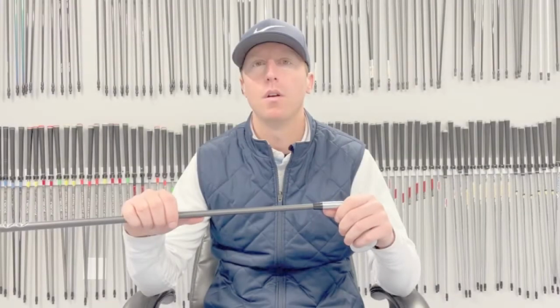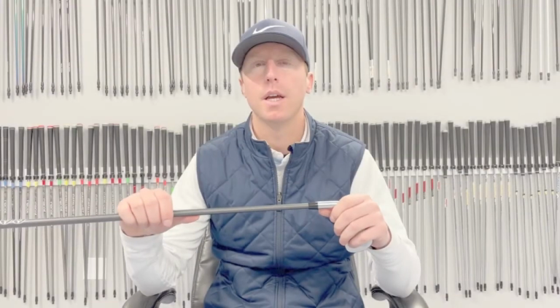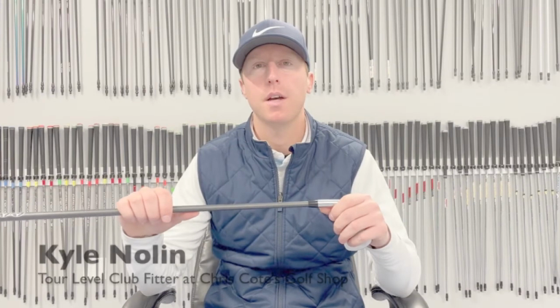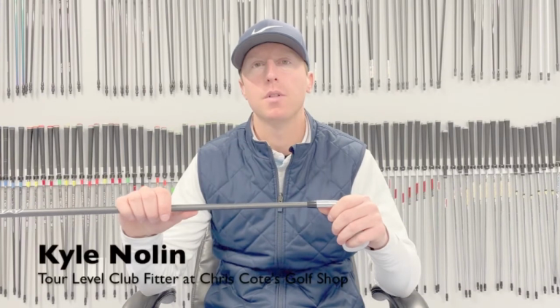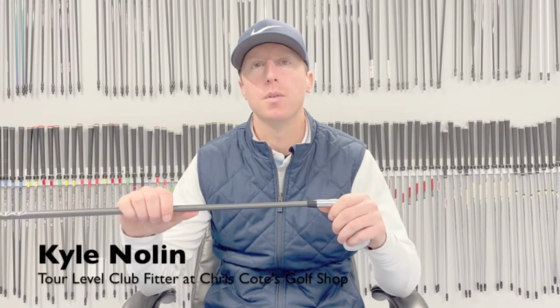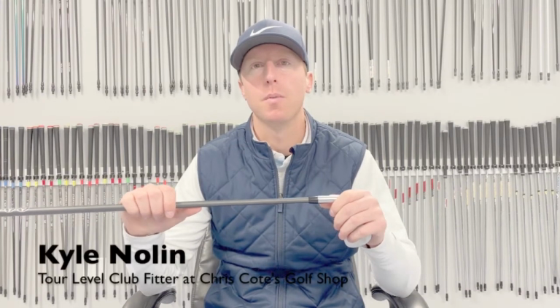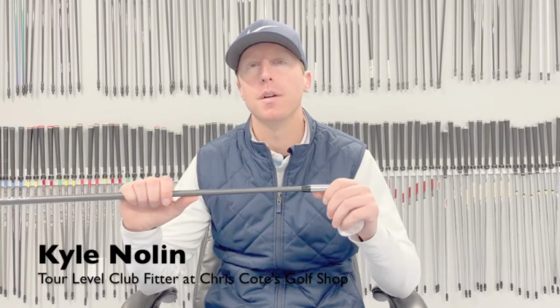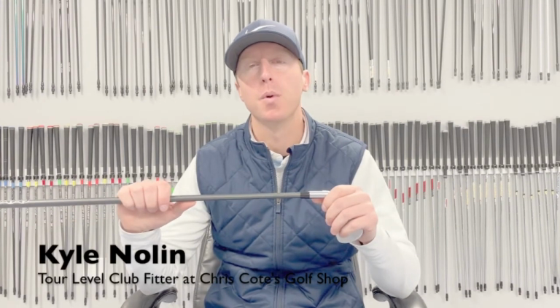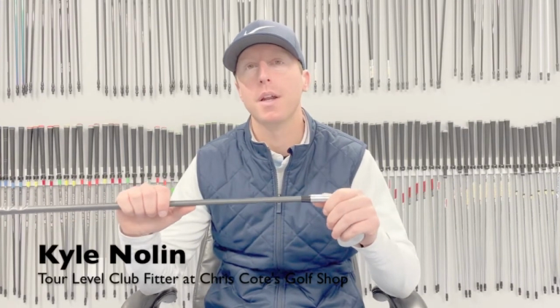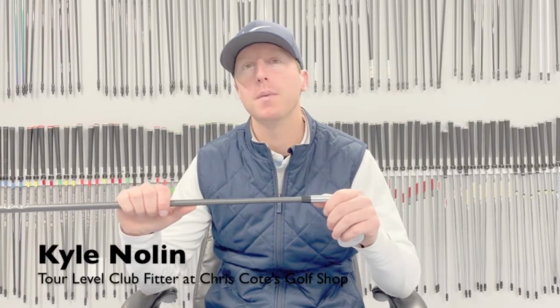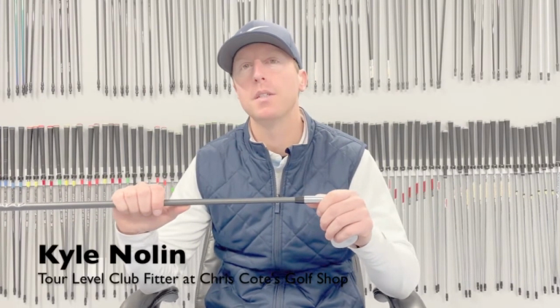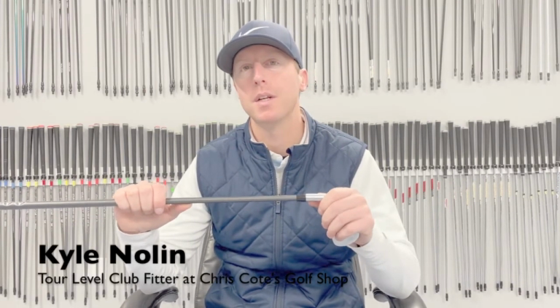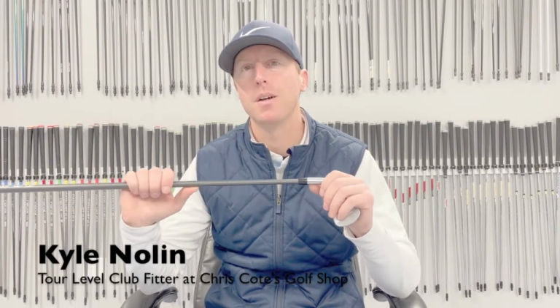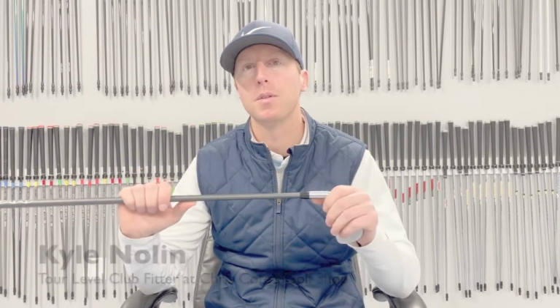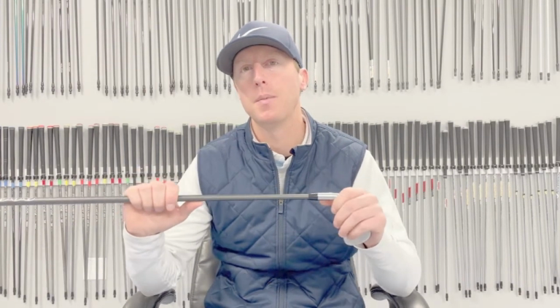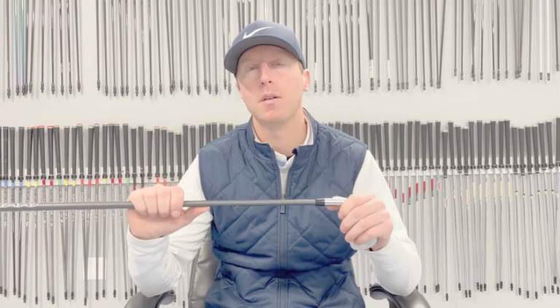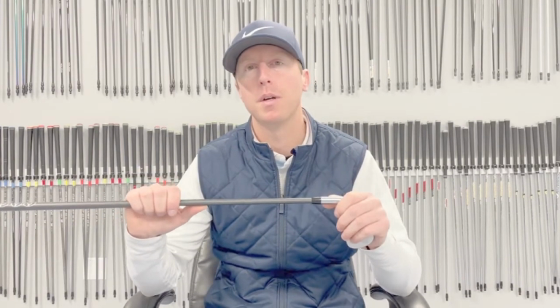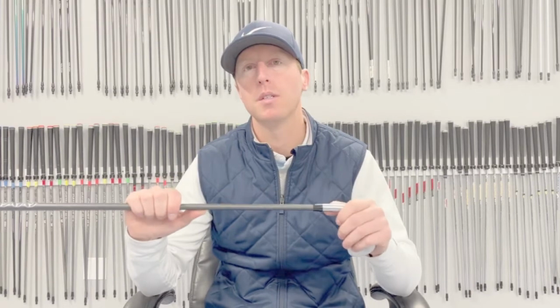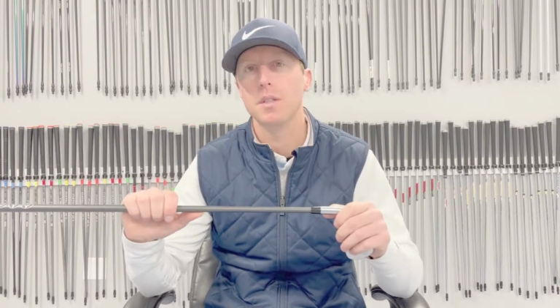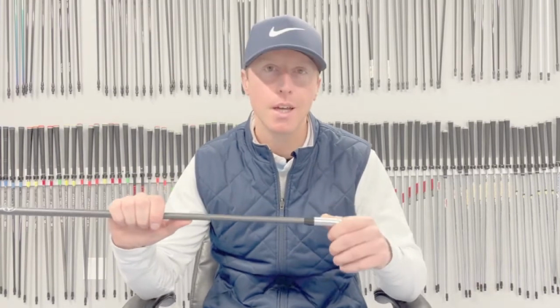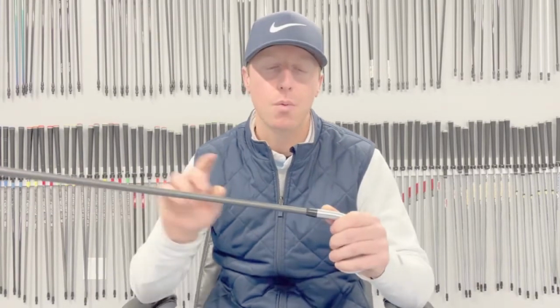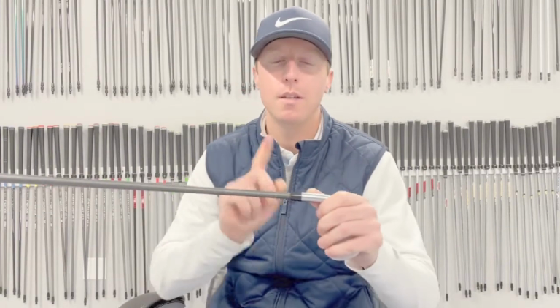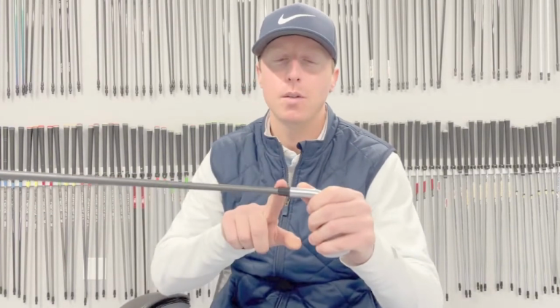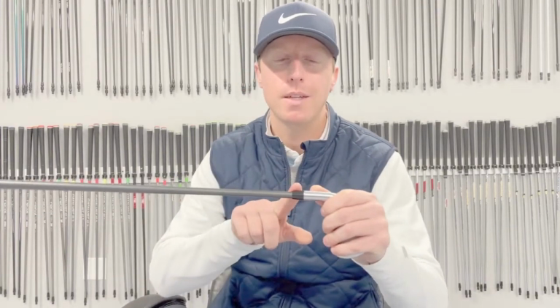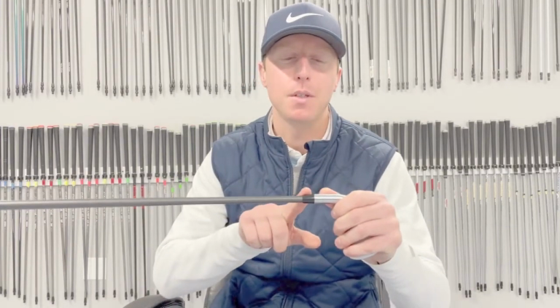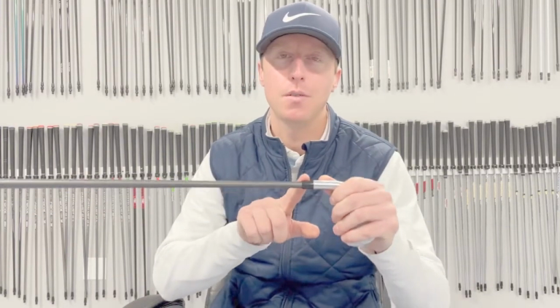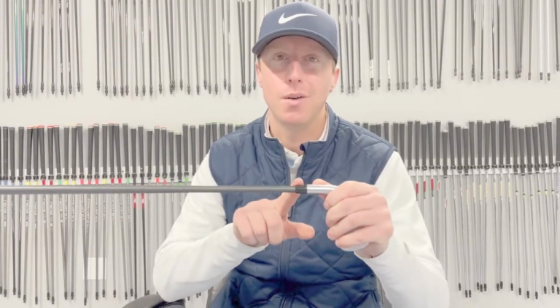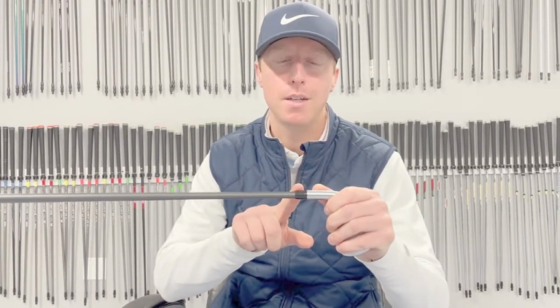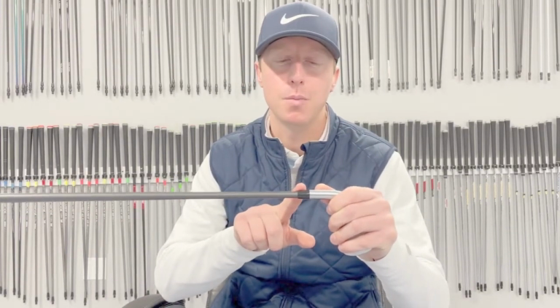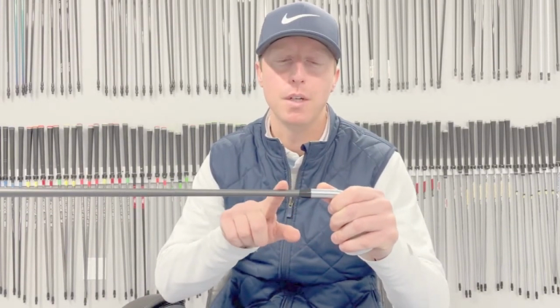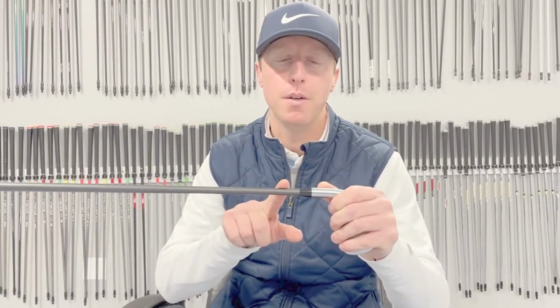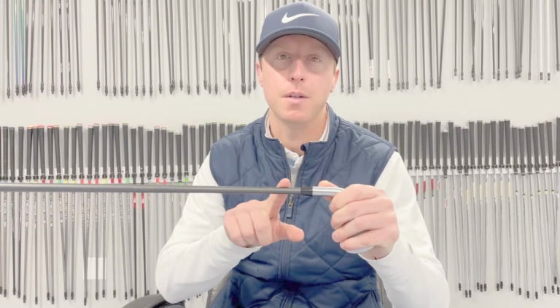Hey guys, this is Kyle from Chris Cody's Performance Center here in Portland, Connecticut. Today we're going to tackle one of the most common club repair questions that we see. Why is this little plastic piece called the ferule moving away from the club head?